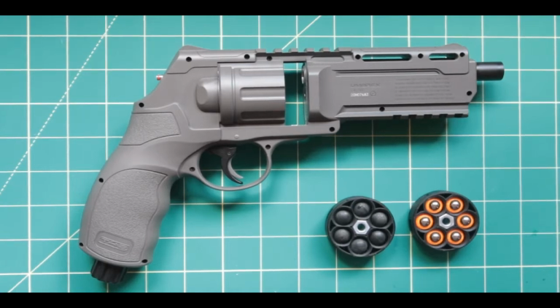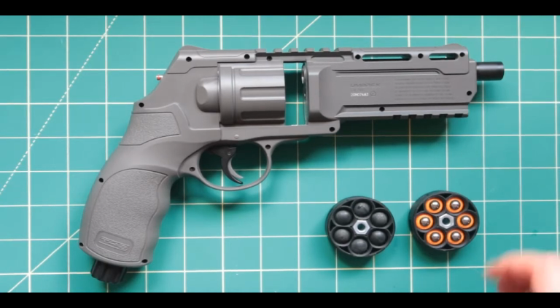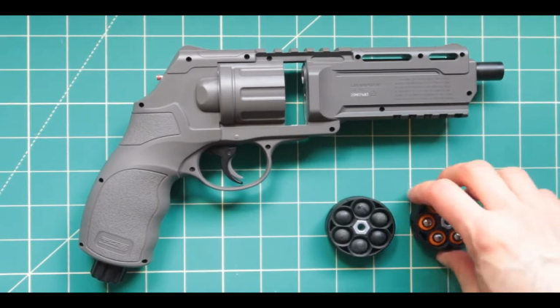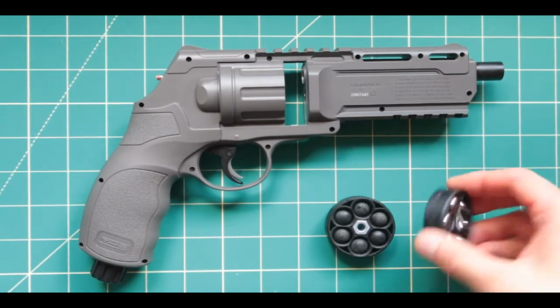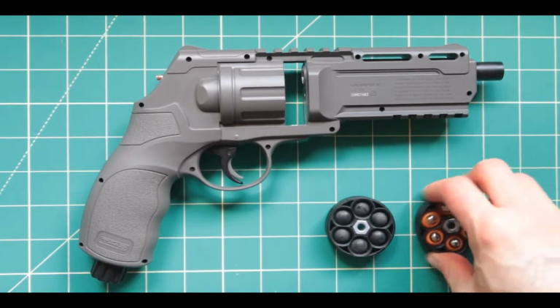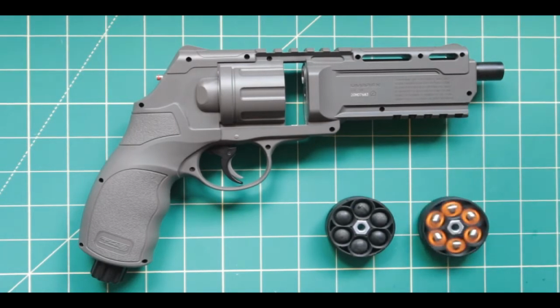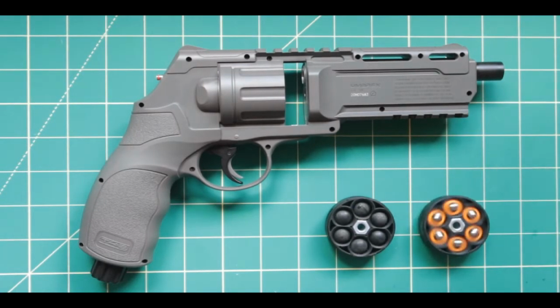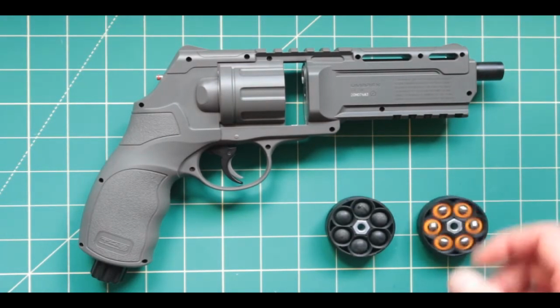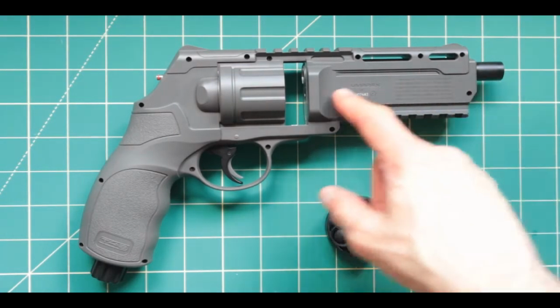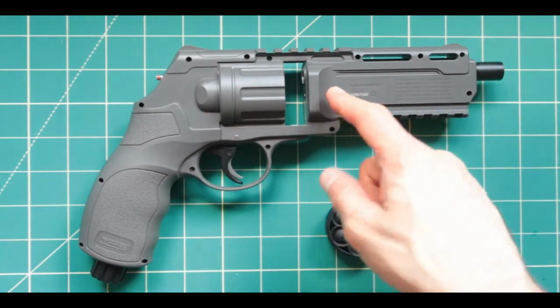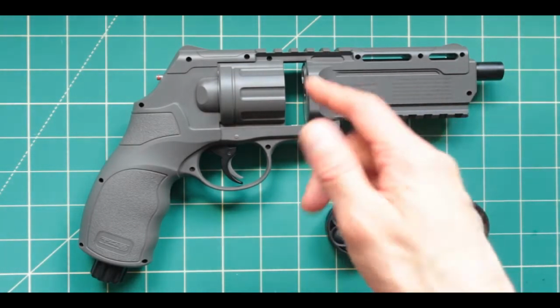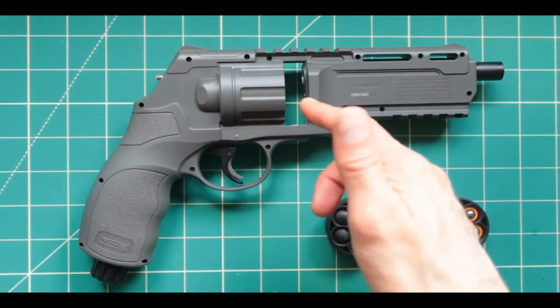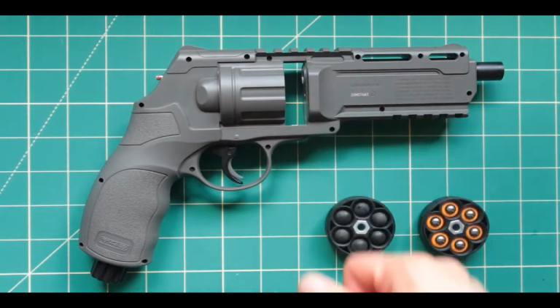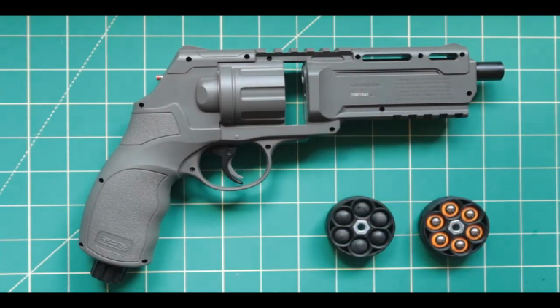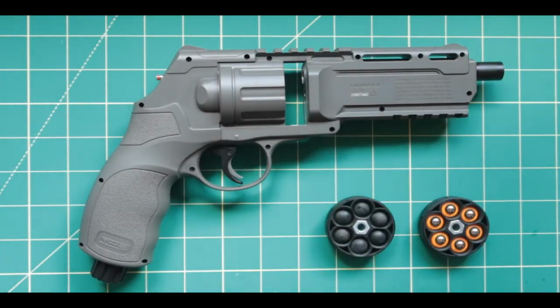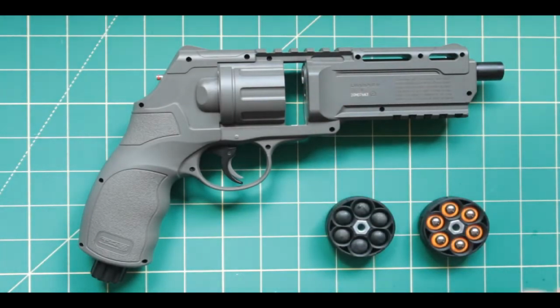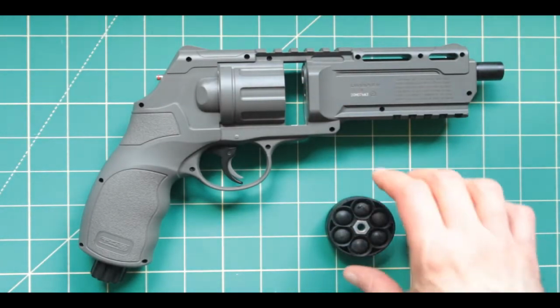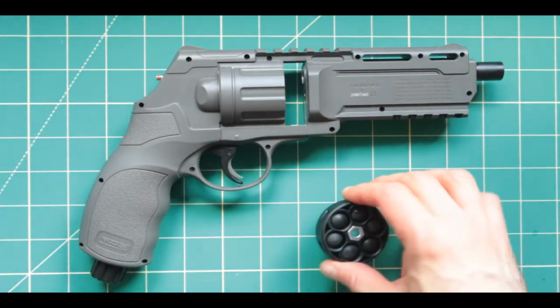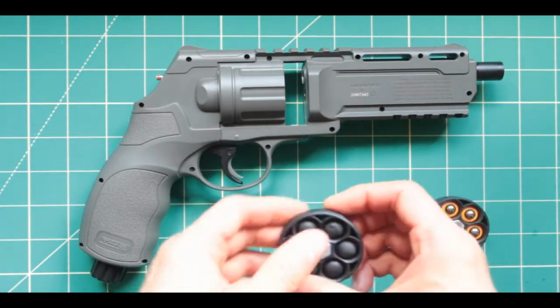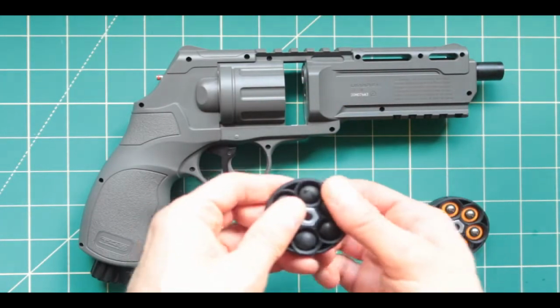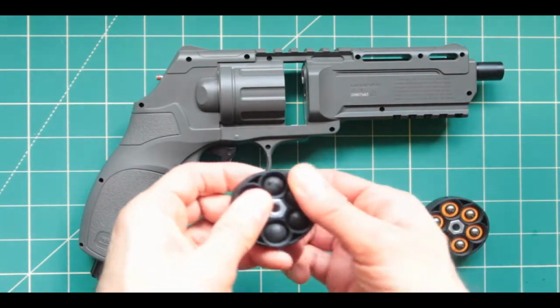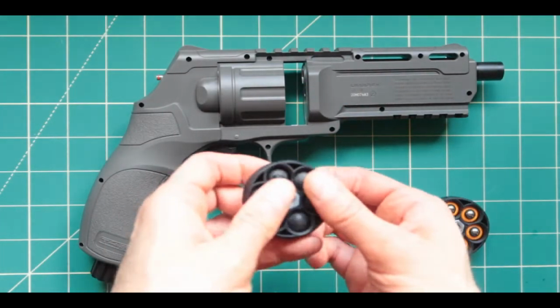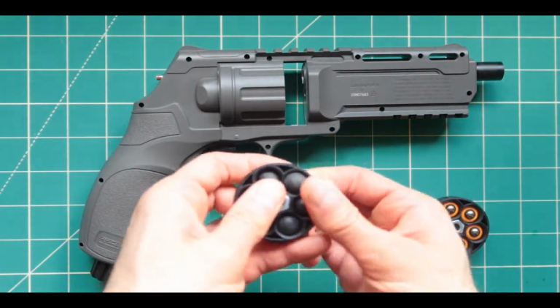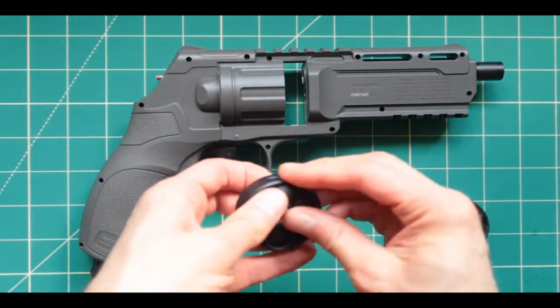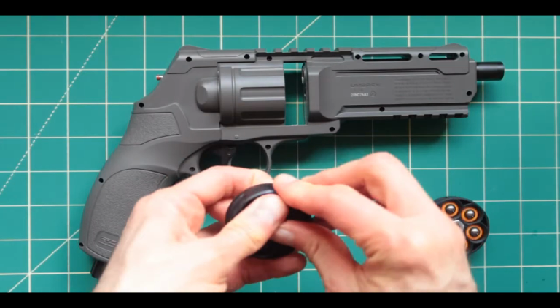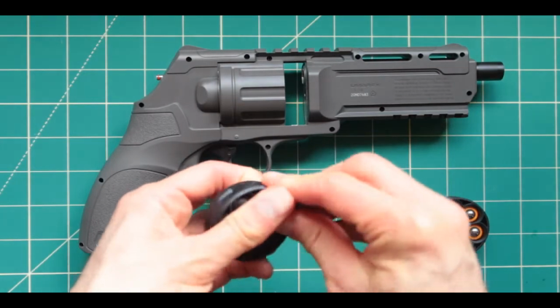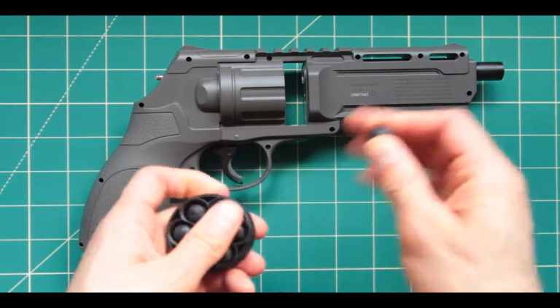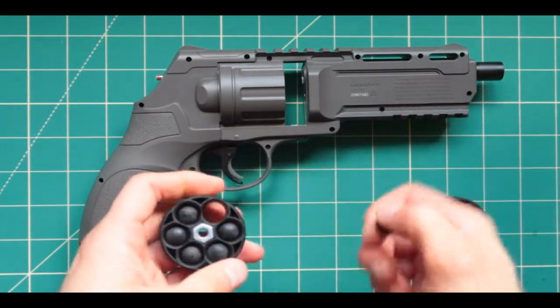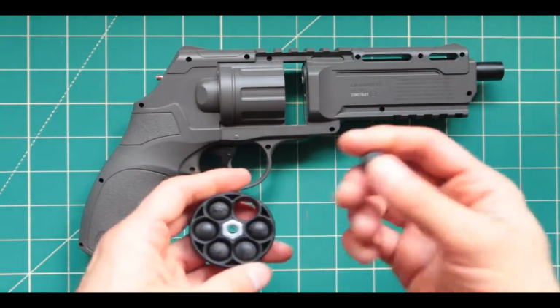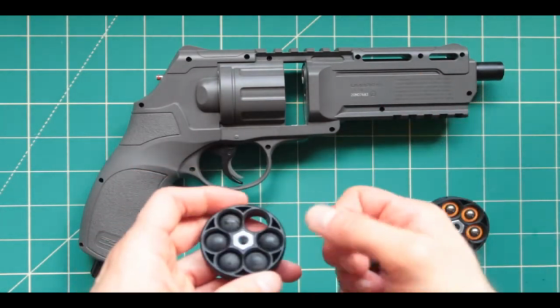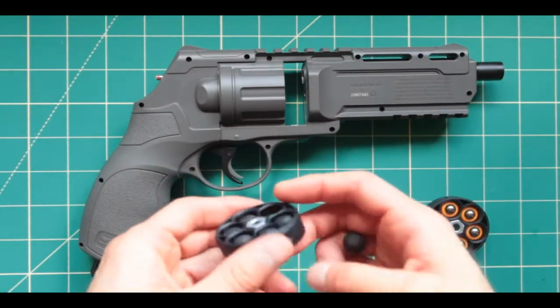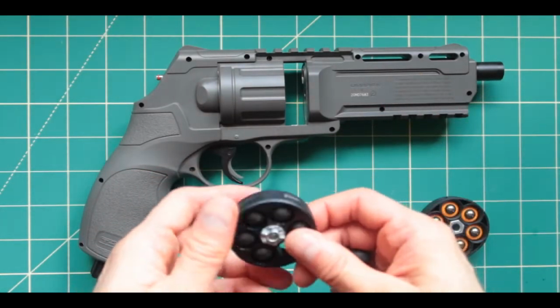Hello and welcome. Today's video I'm going to be showing you how you can go ahead and load this up with custom BBs. If you did enjoy this video there's going to be a link to a video review of this BB gun.